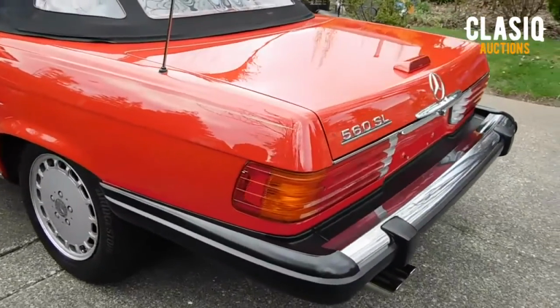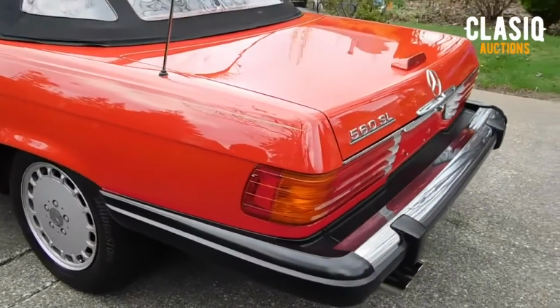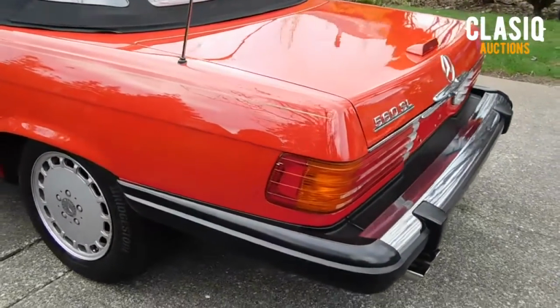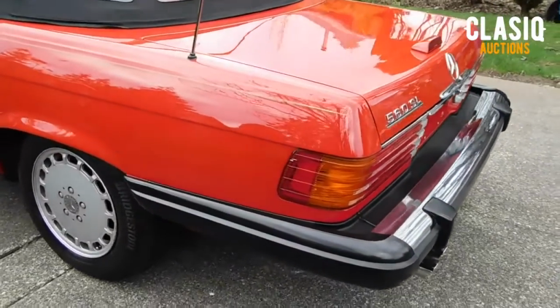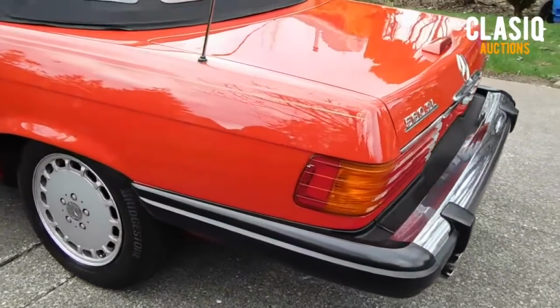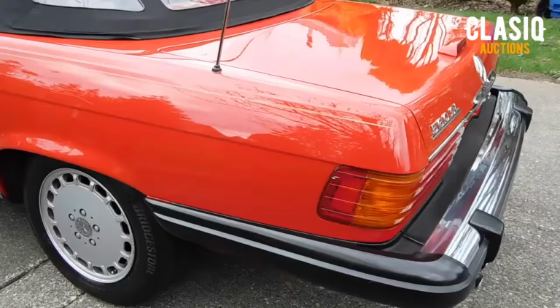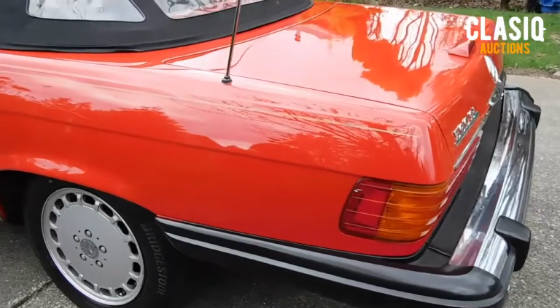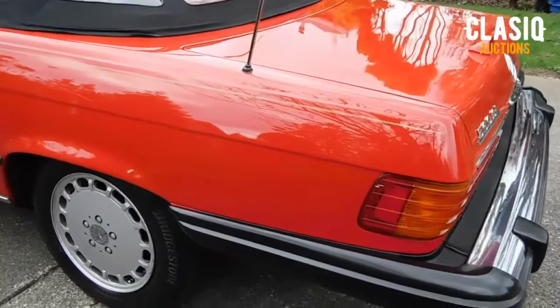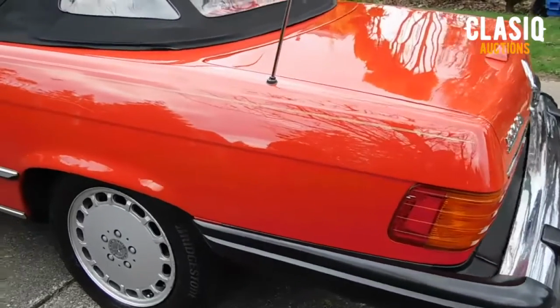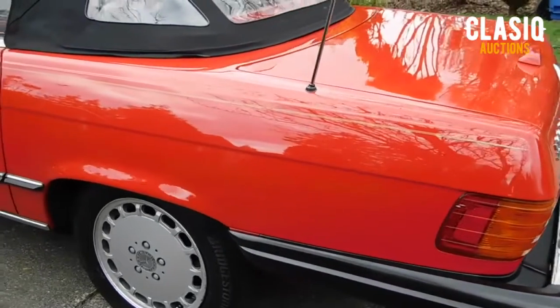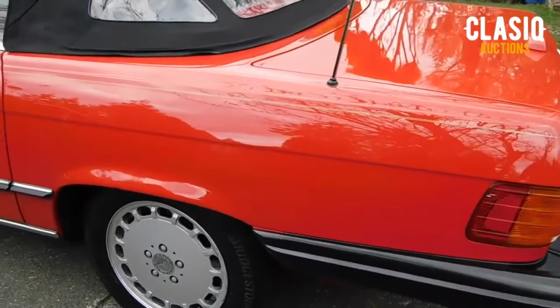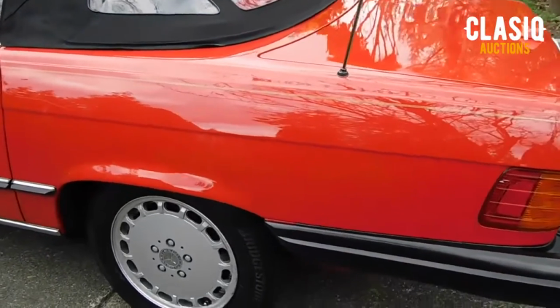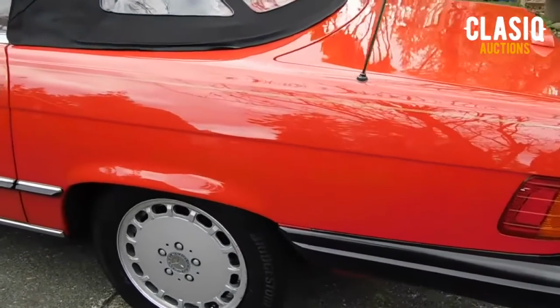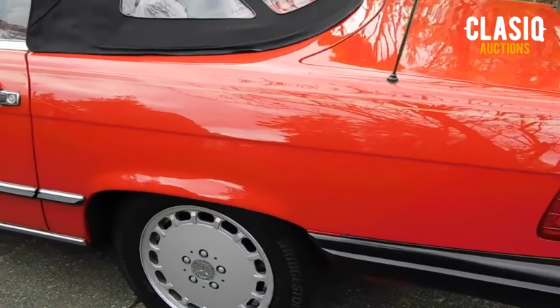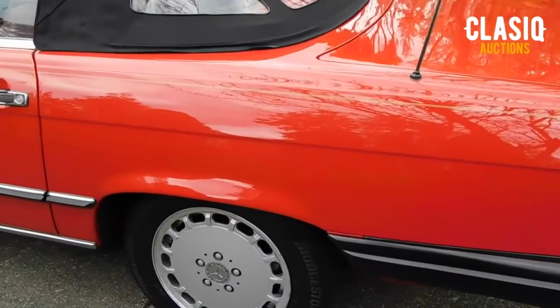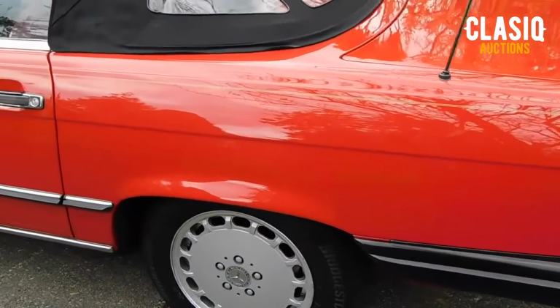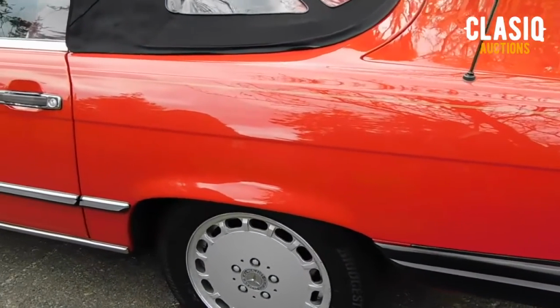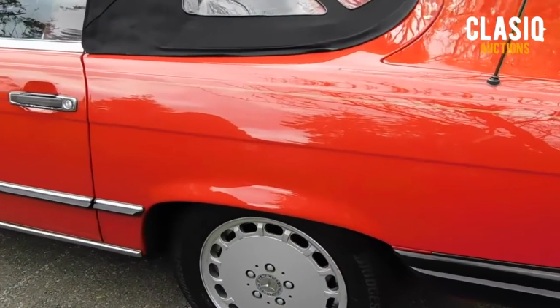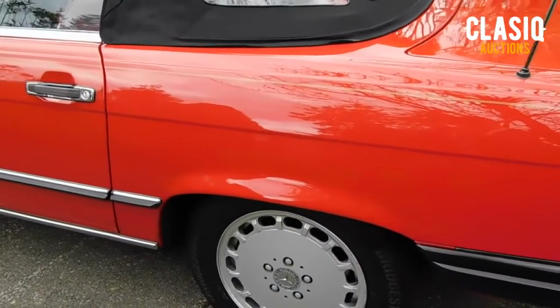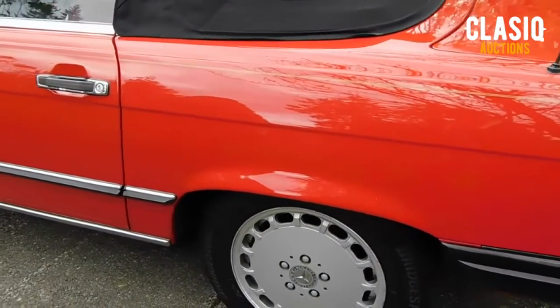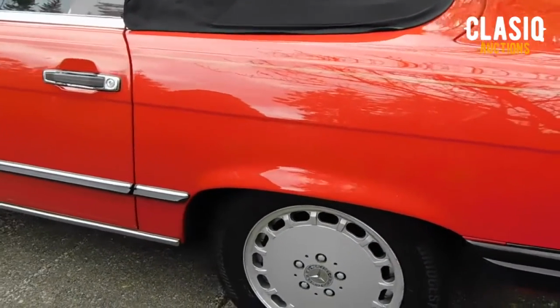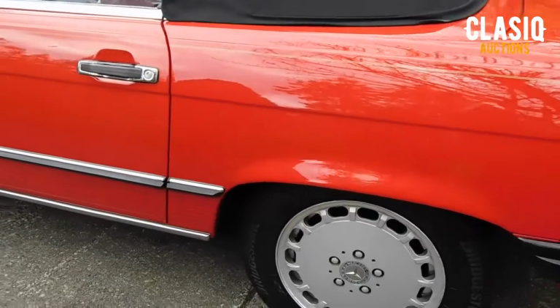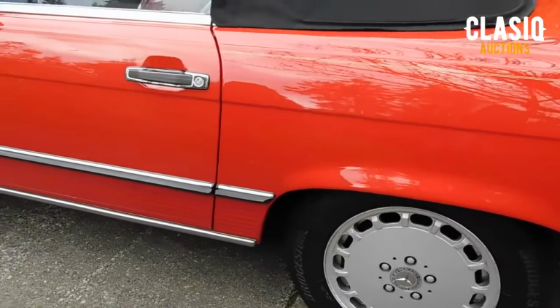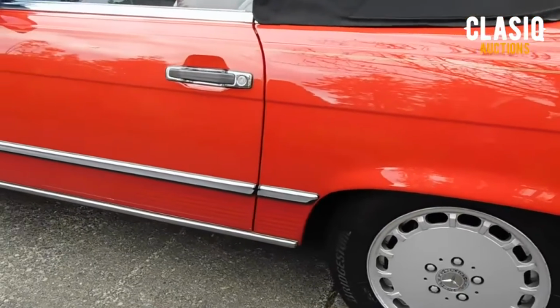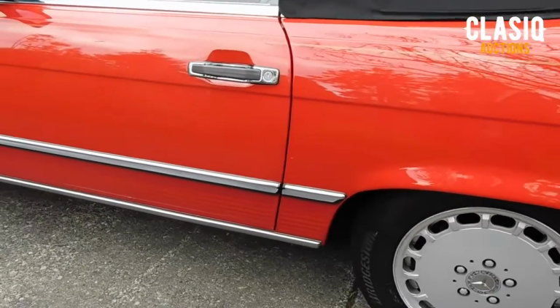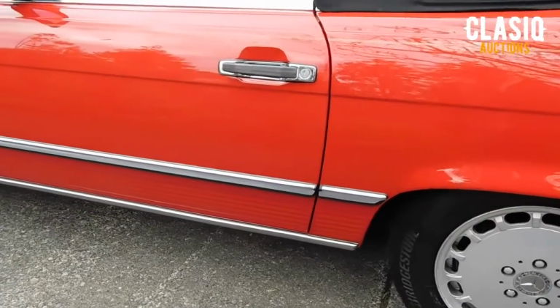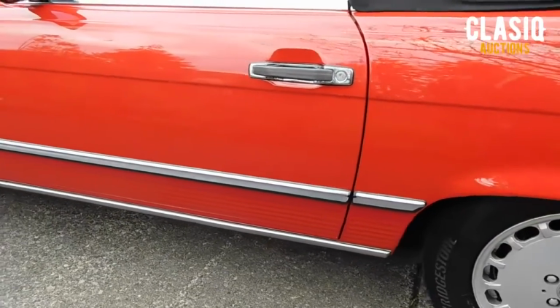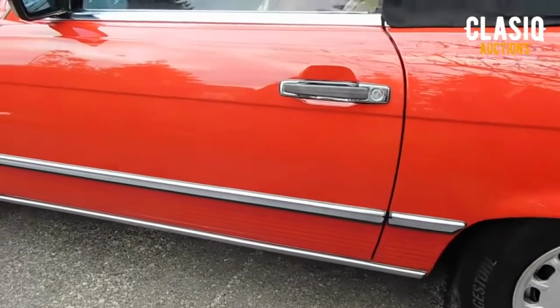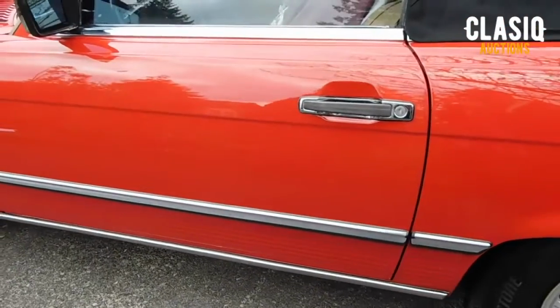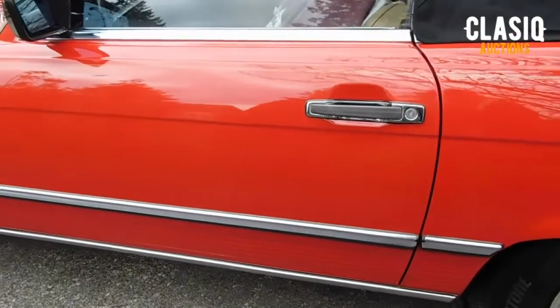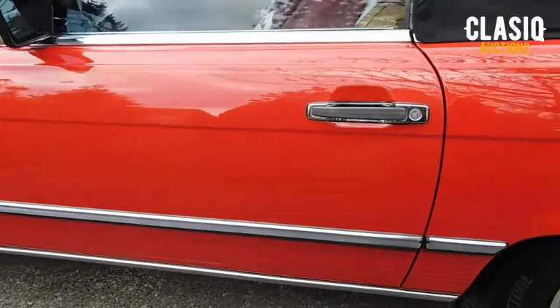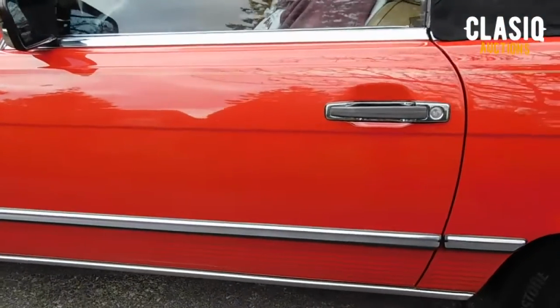The 5.5 liter V8 is mated to an automatic transmission which gives you plenty of smooth power and torque. The 560 SL had the largest, most powerful V8 of the SL production run.